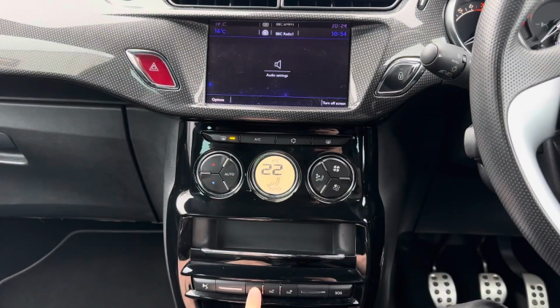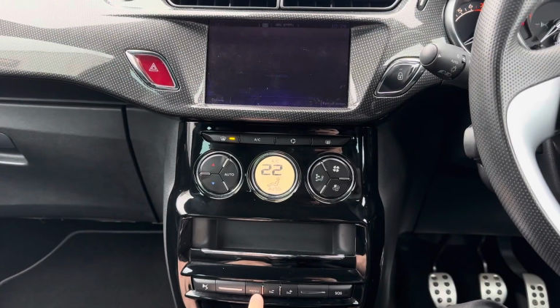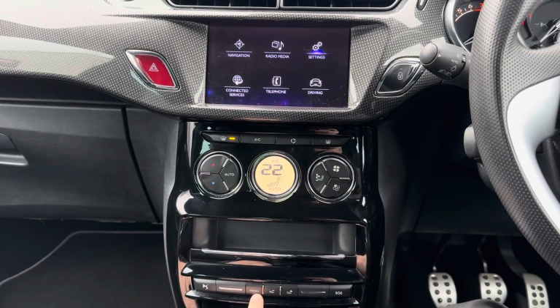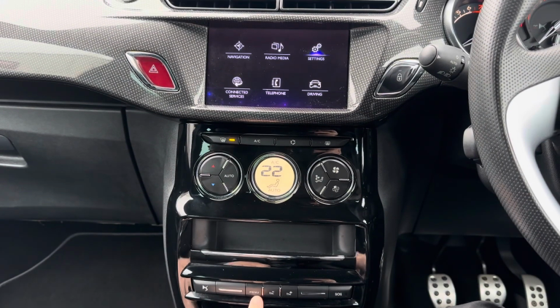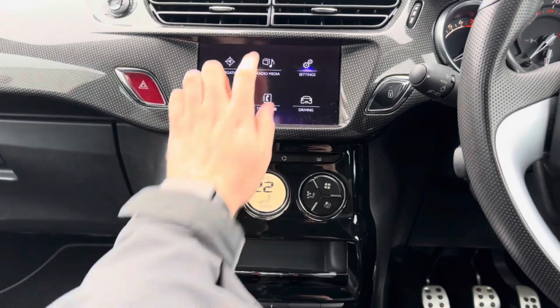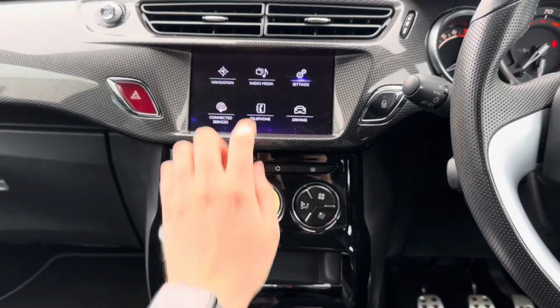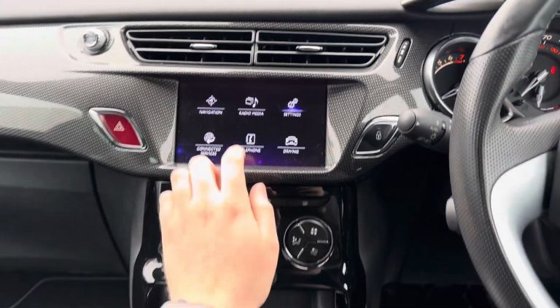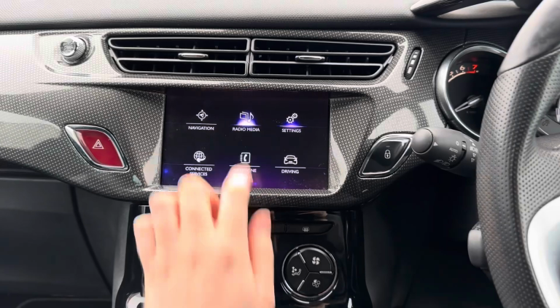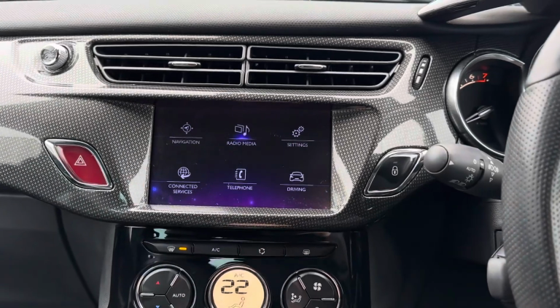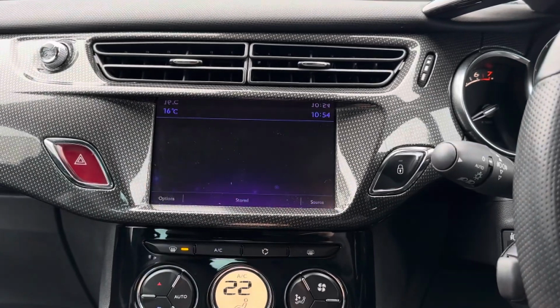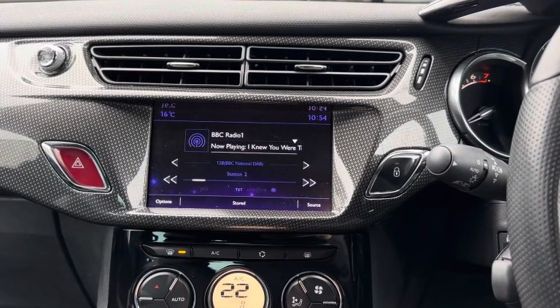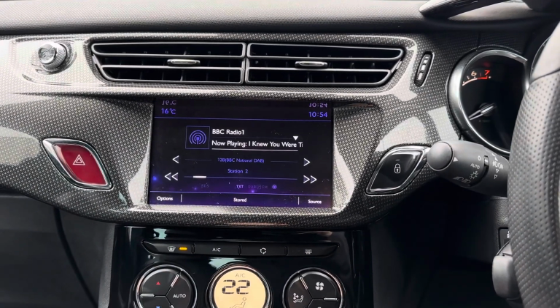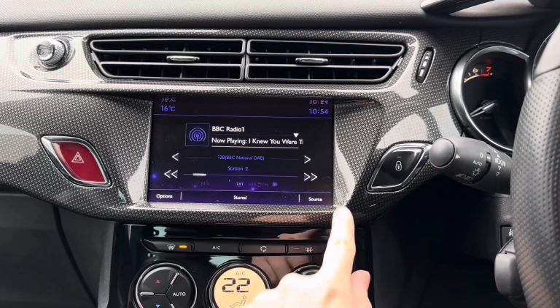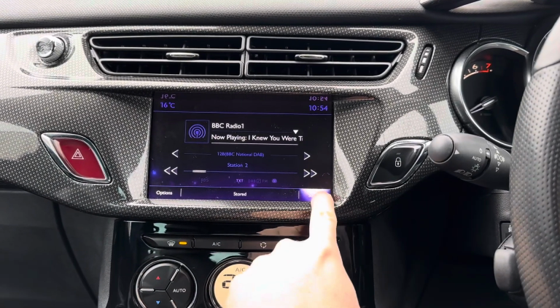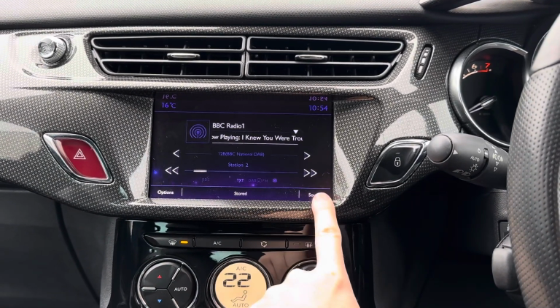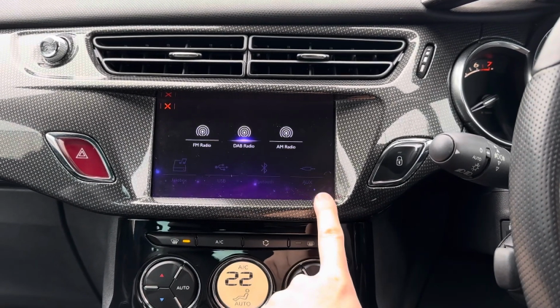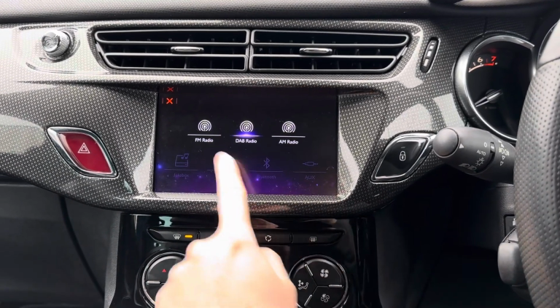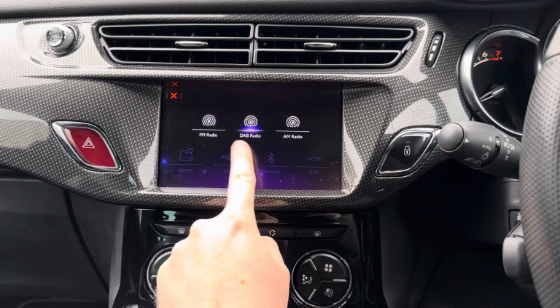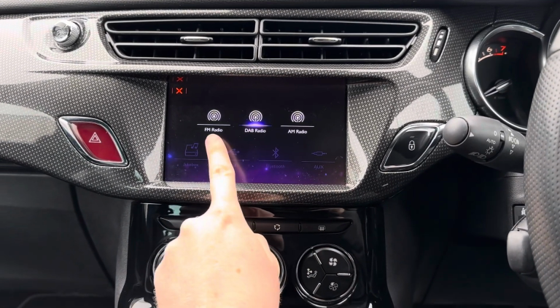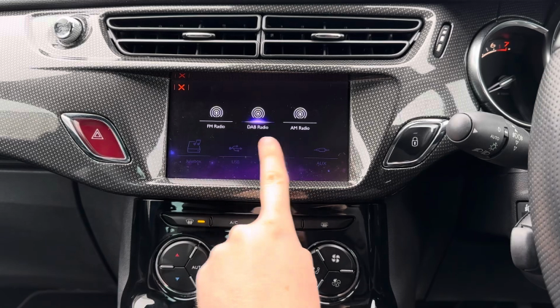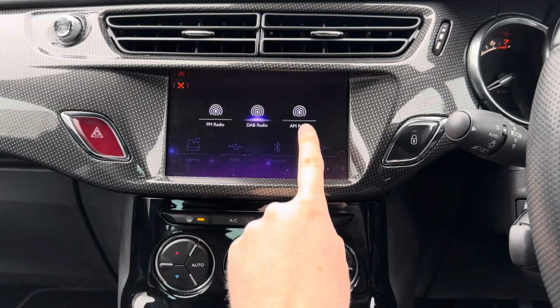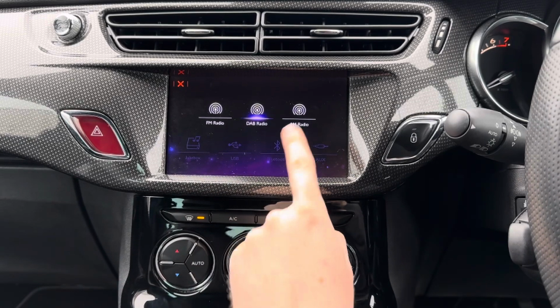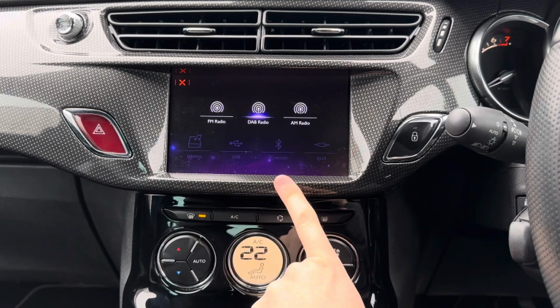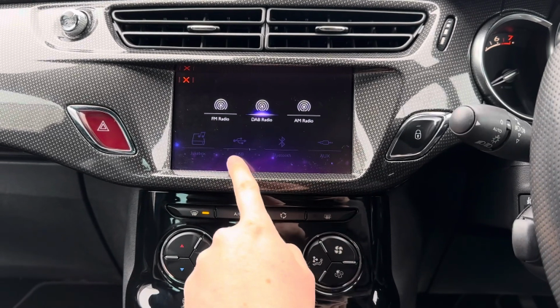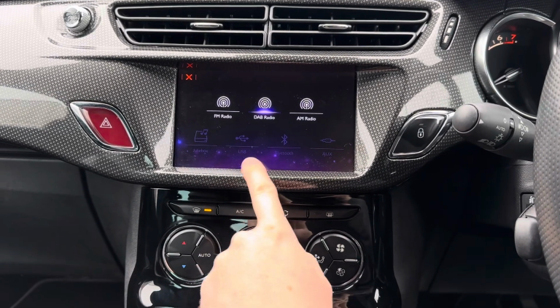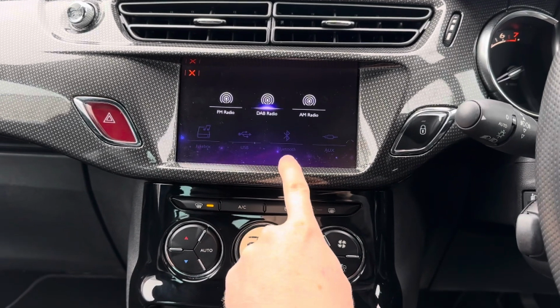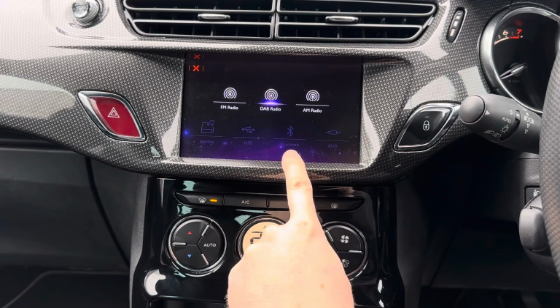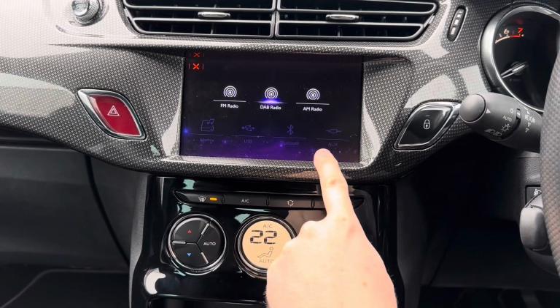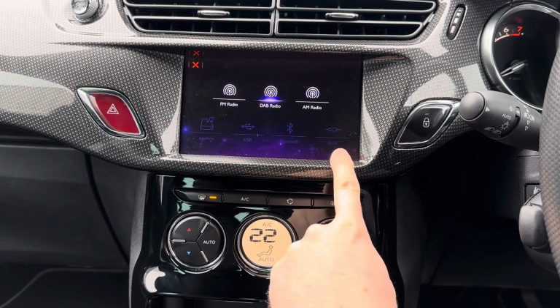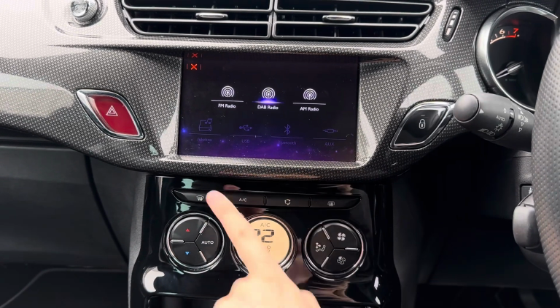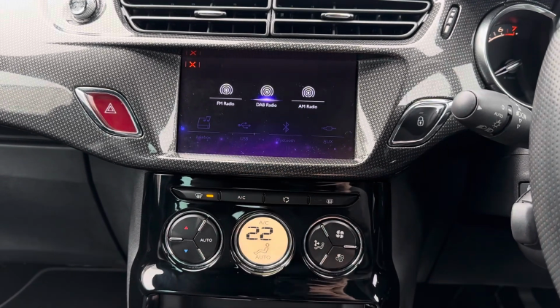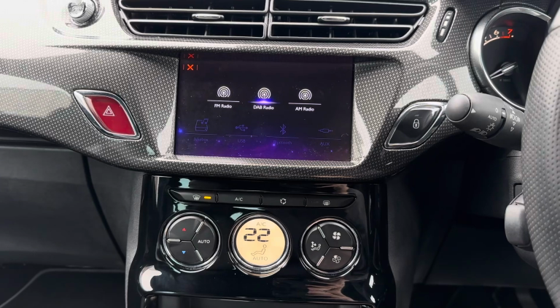Centered in the dashboard you have your touchscreen infotainment system. This system has access to DAB, FM and AM radio. You can also play your own music through USB and auxiliary input as well as Bluetooth audio.